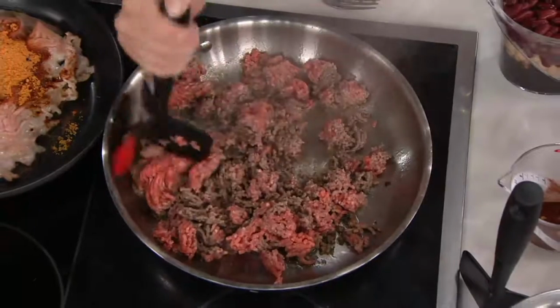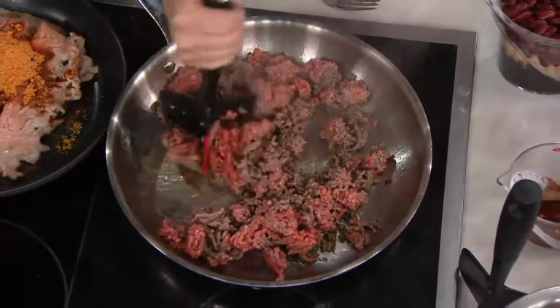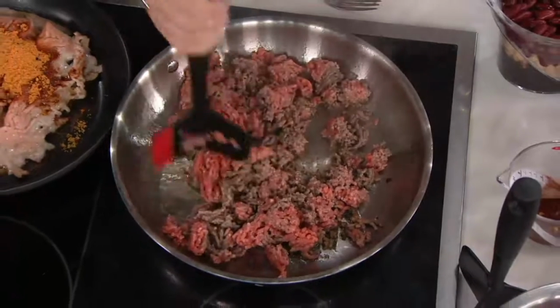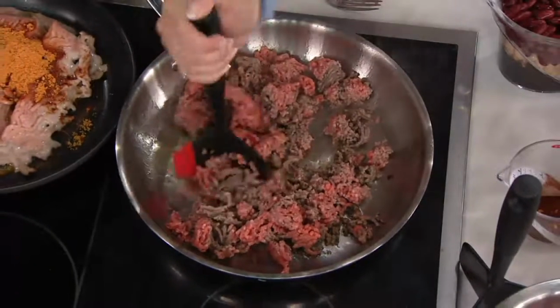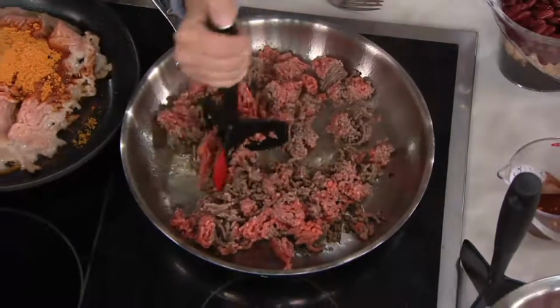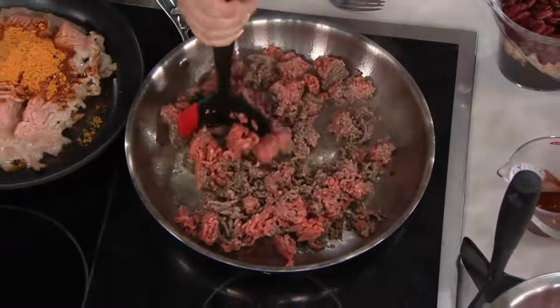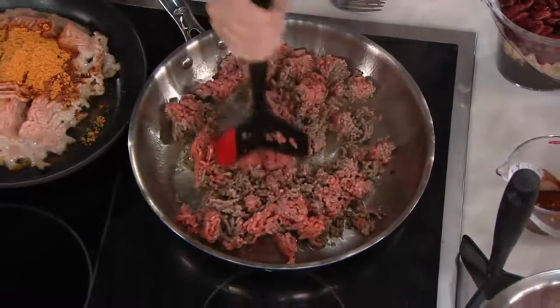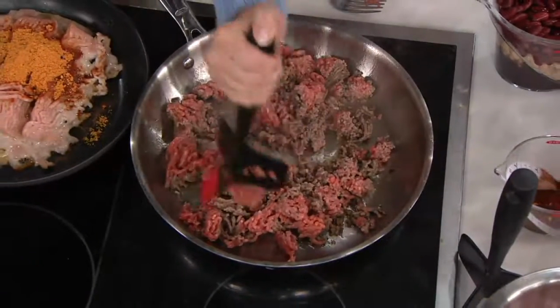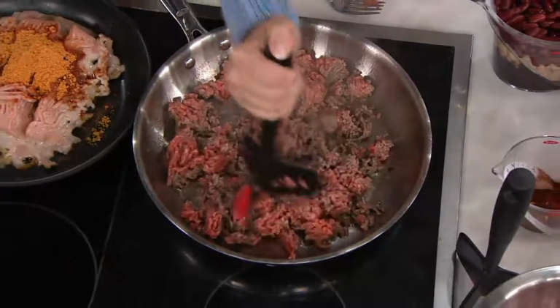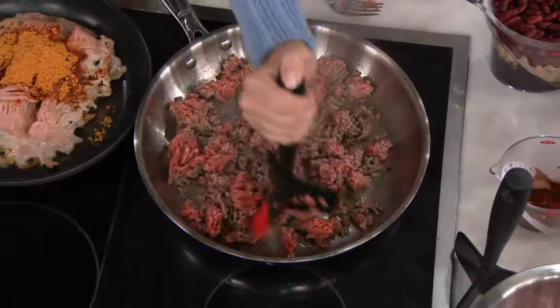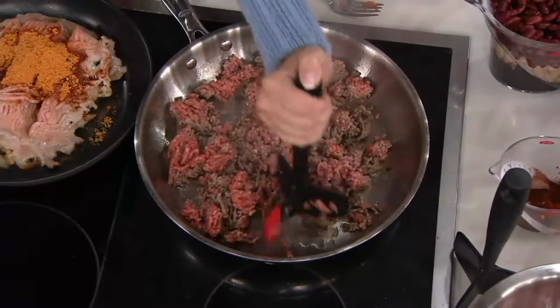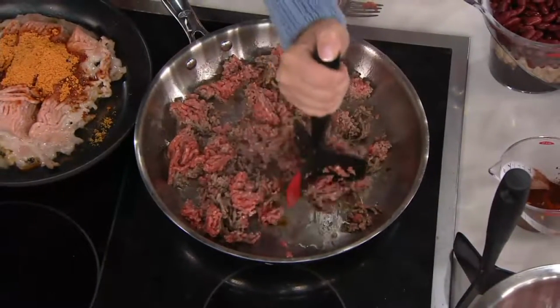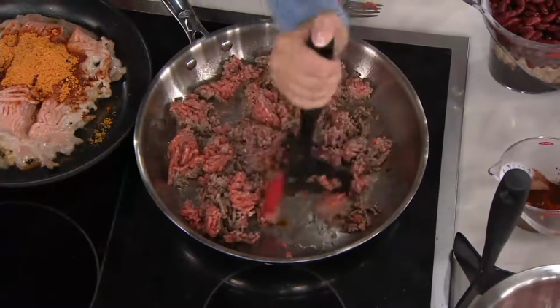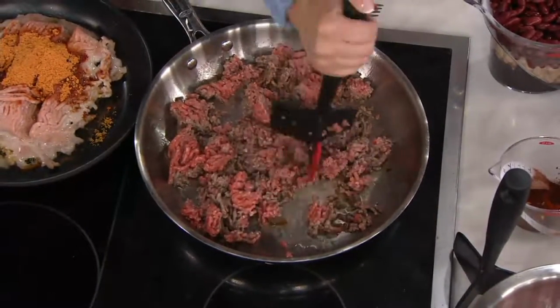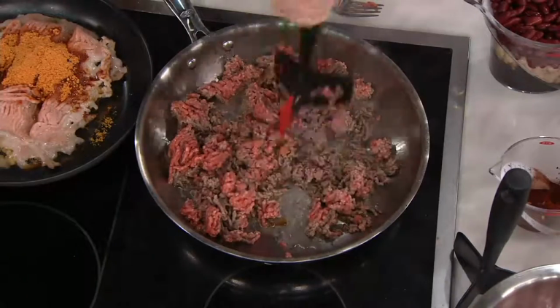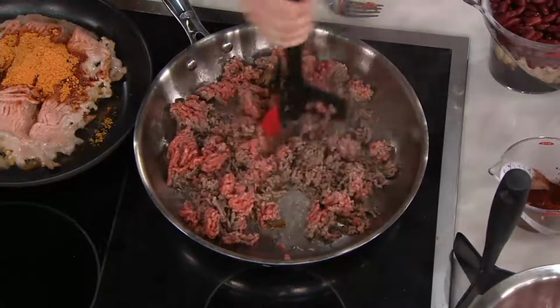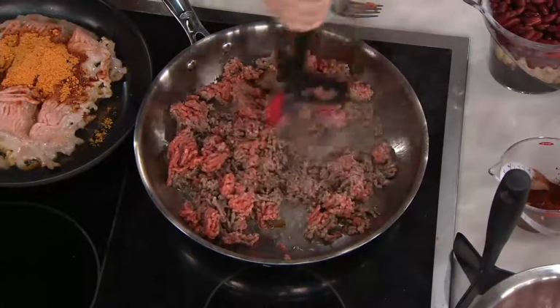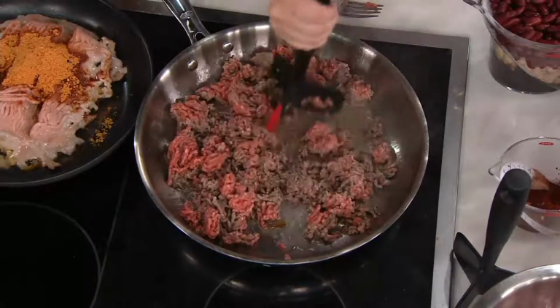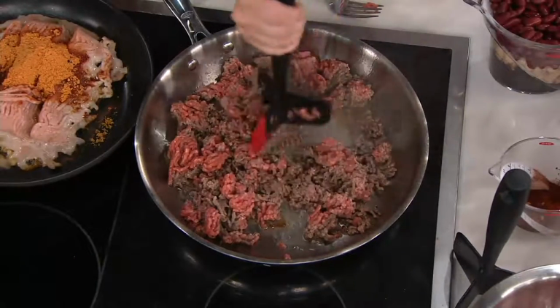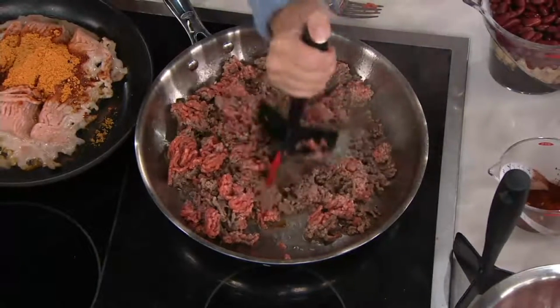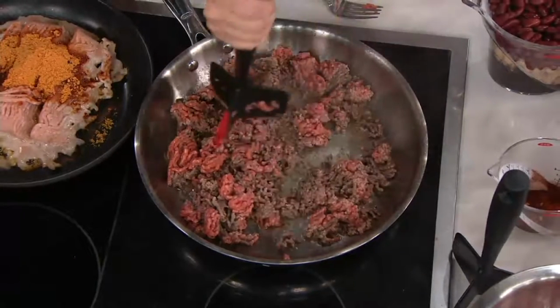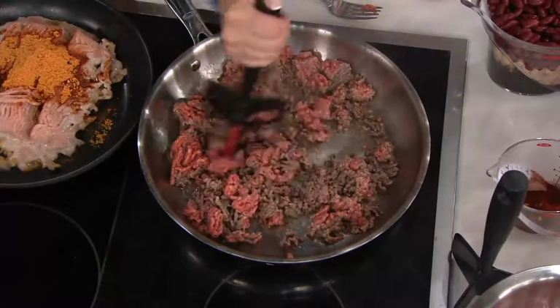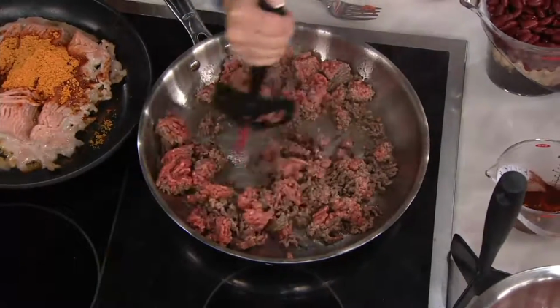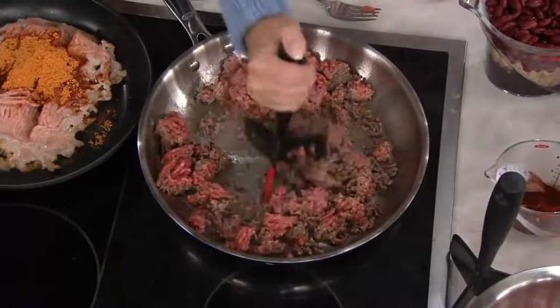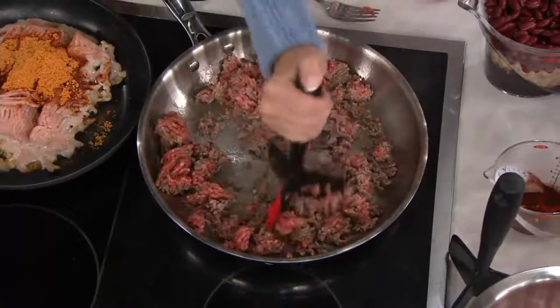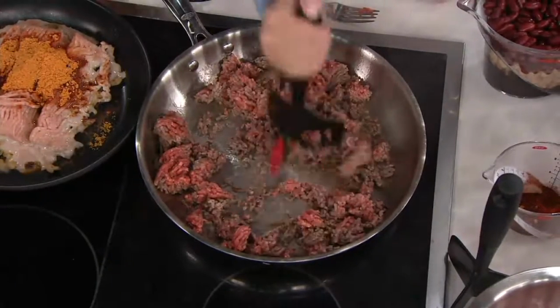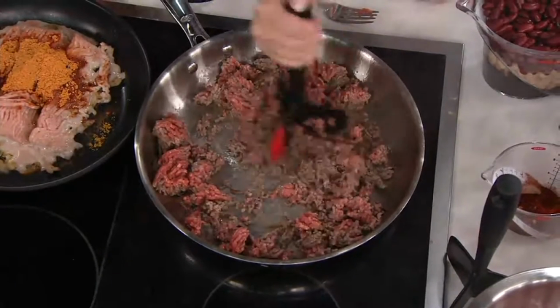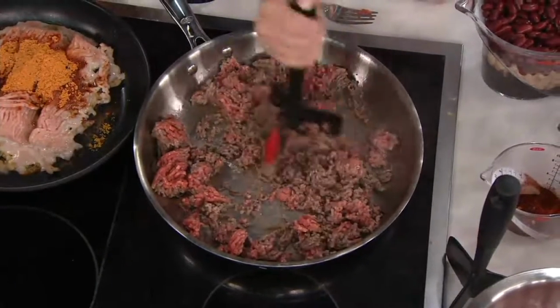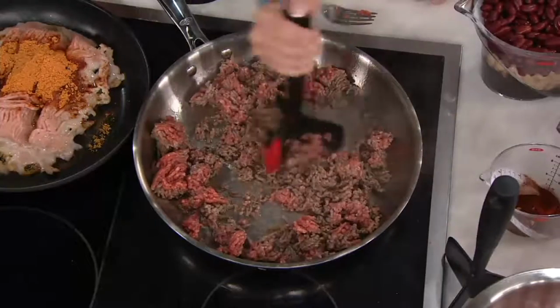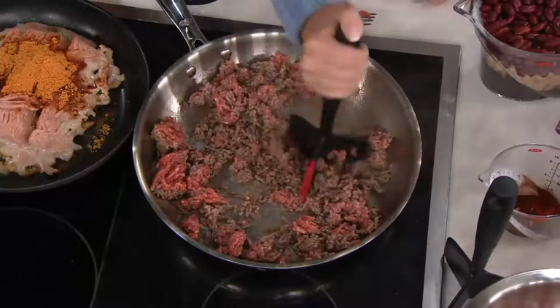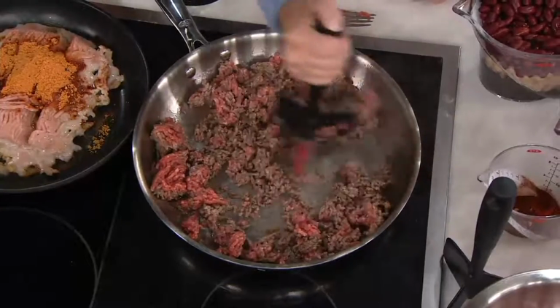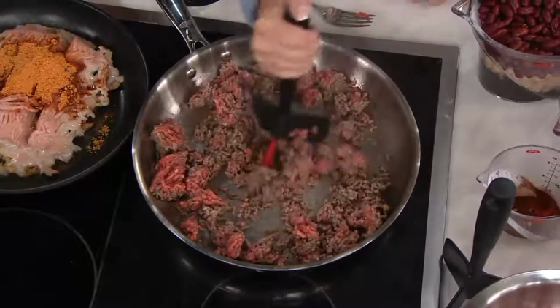You can control the consistency. So if you like it chopped really finely, you can do it, or you can have the big chunks as well — whatever you like for your food, for your tacos or for your chili.